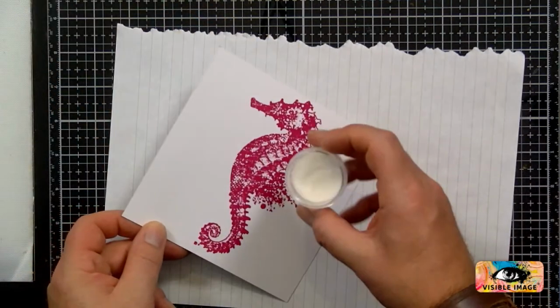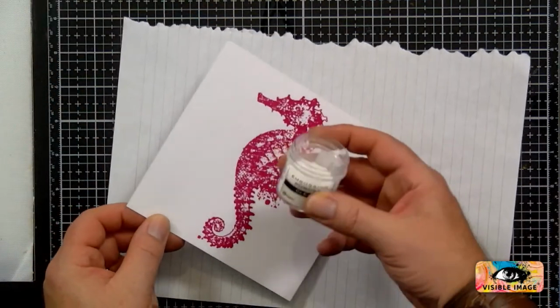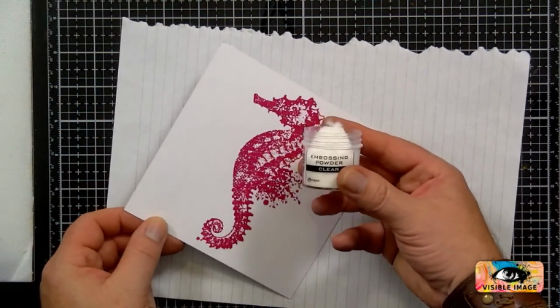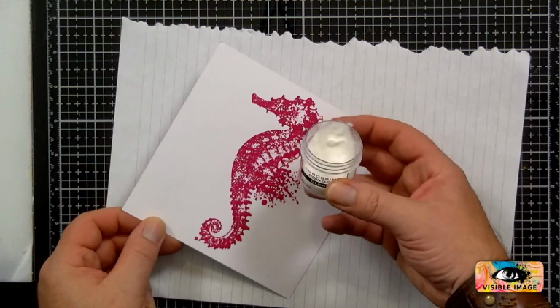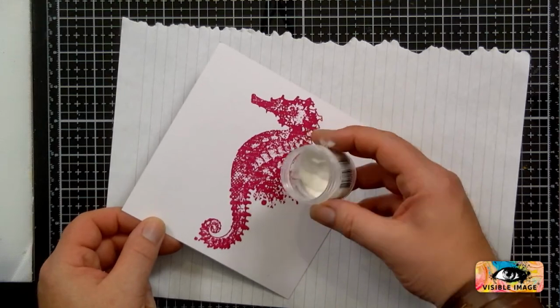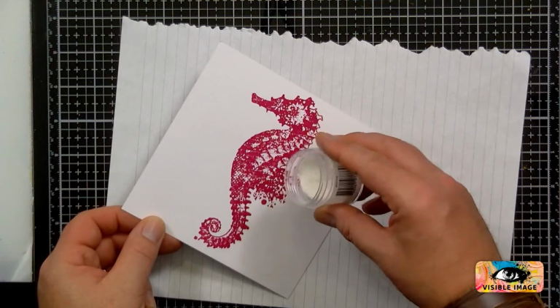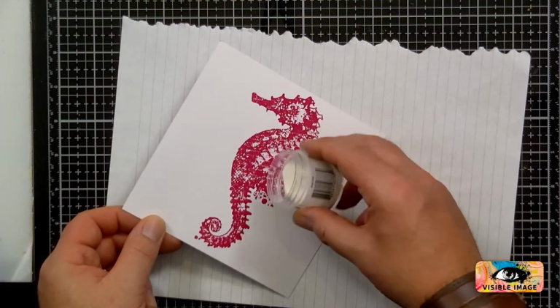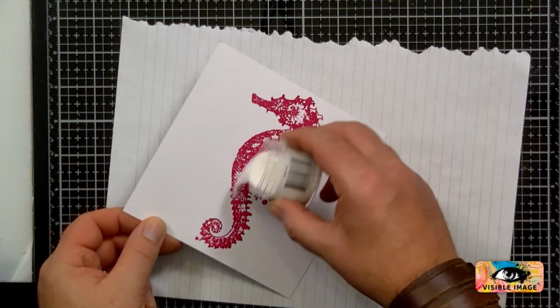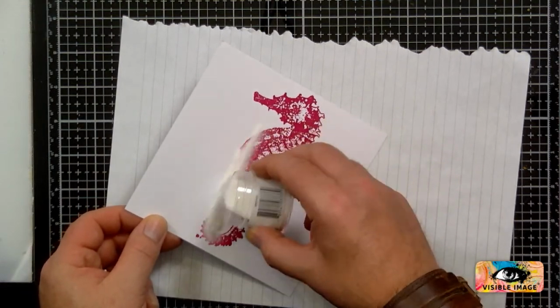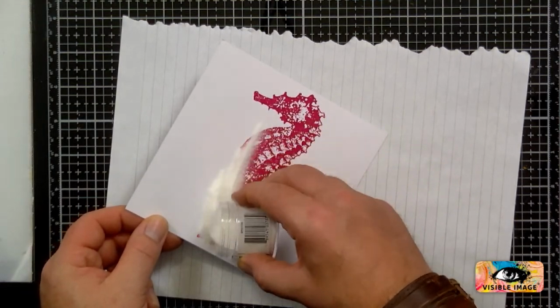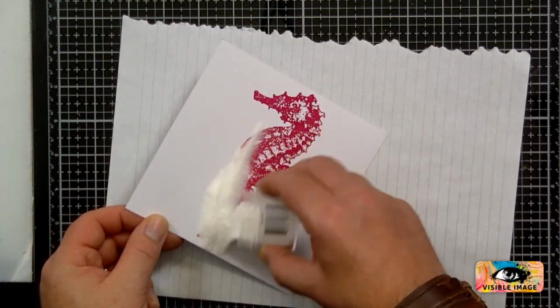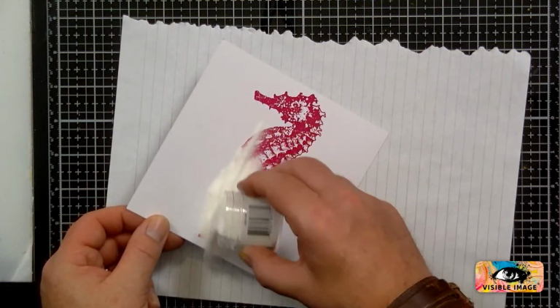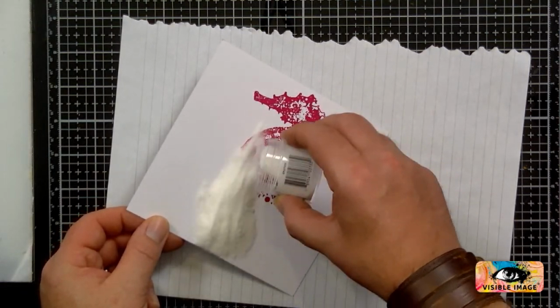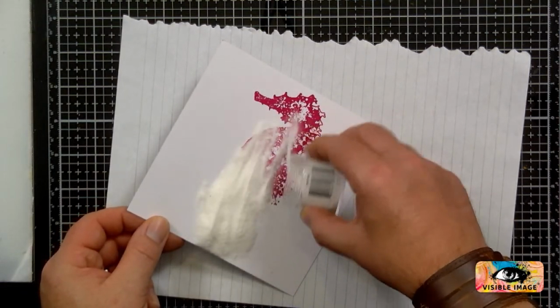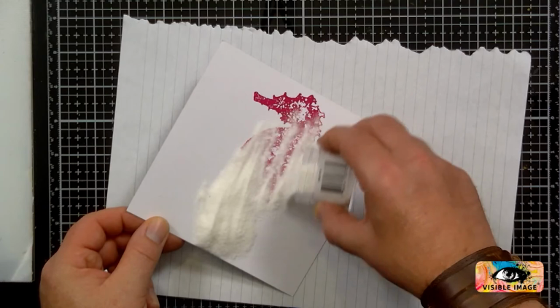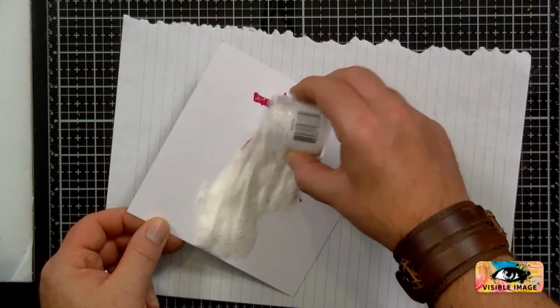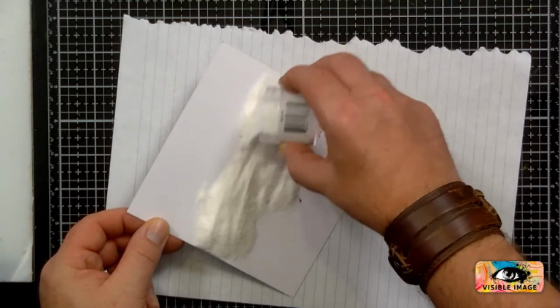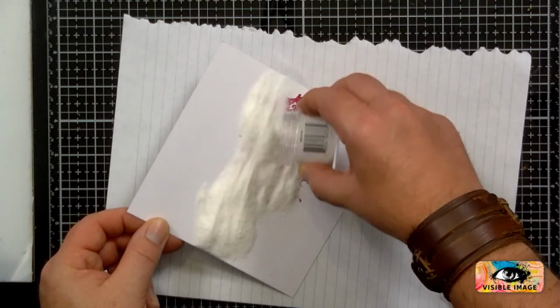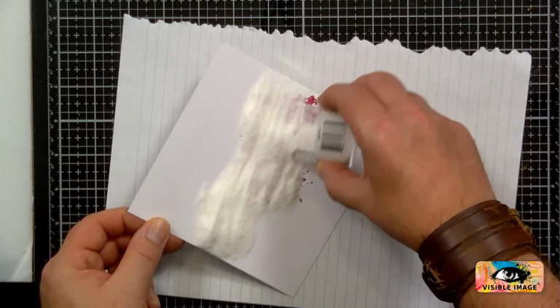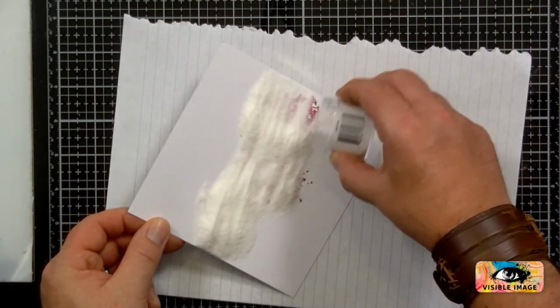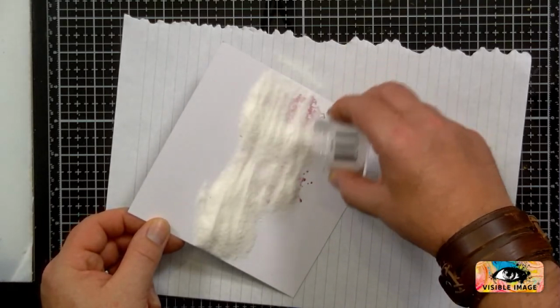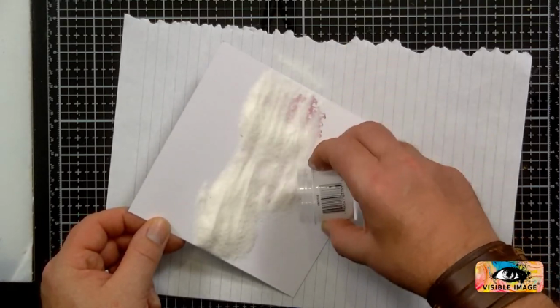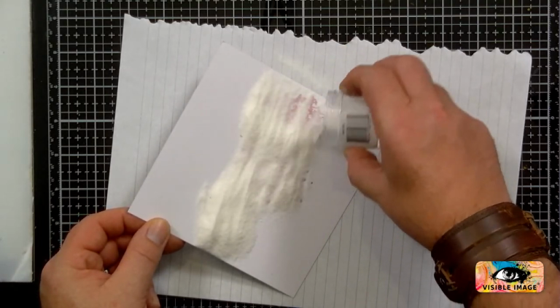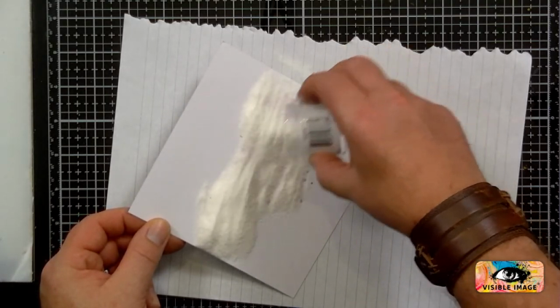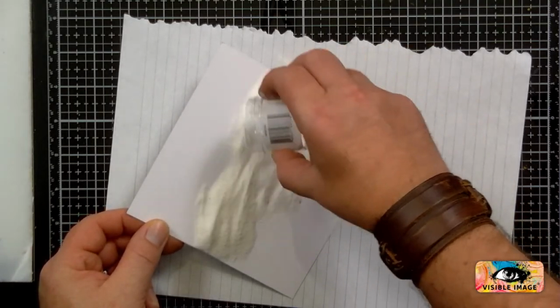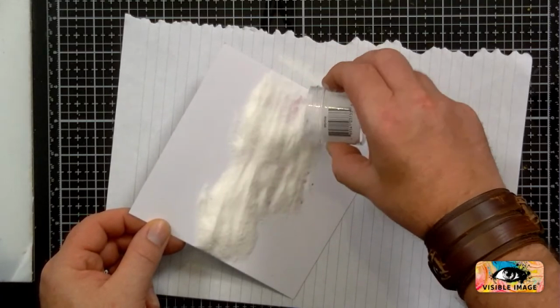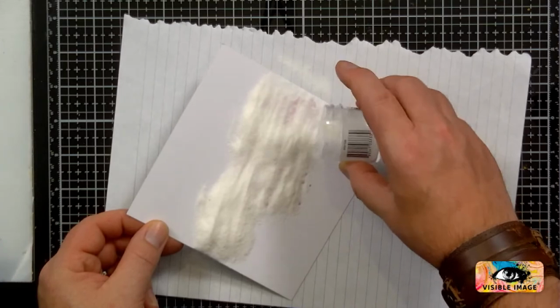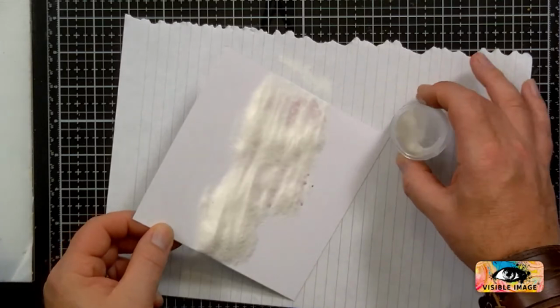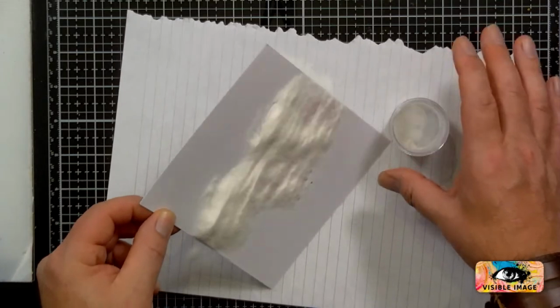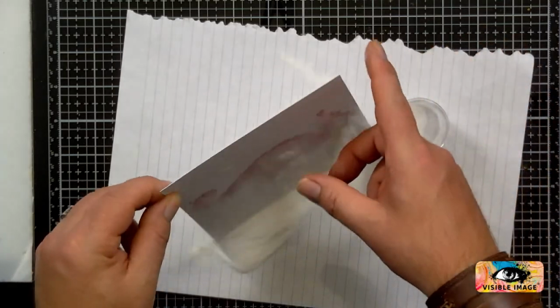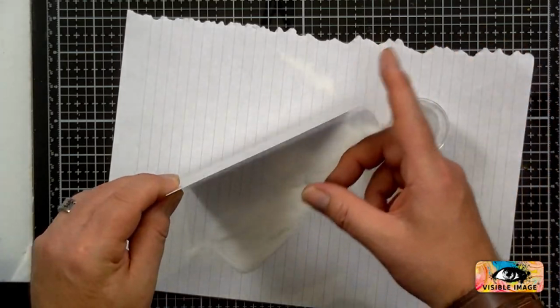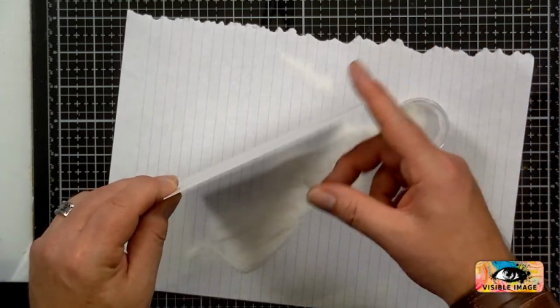Let's emboss this. This is using the Tim Holtz Ranger clear embossing powder. I've also got Wow — this is just the one I had at hand.